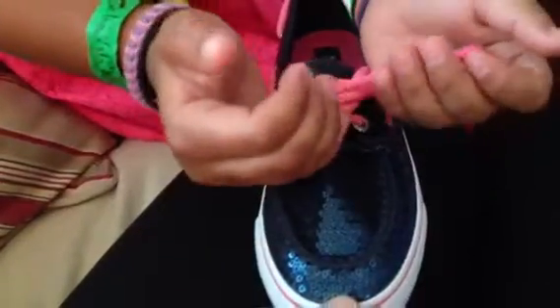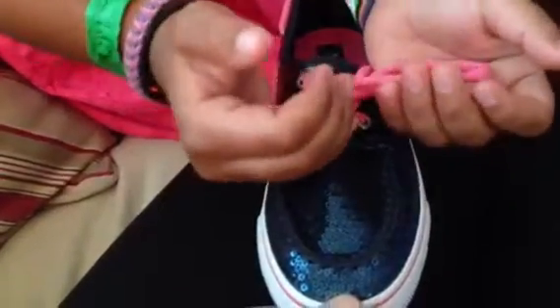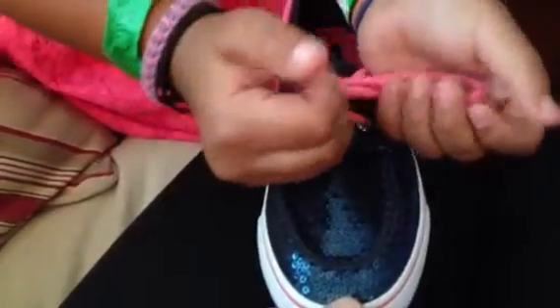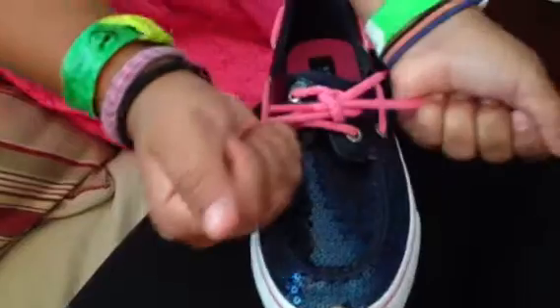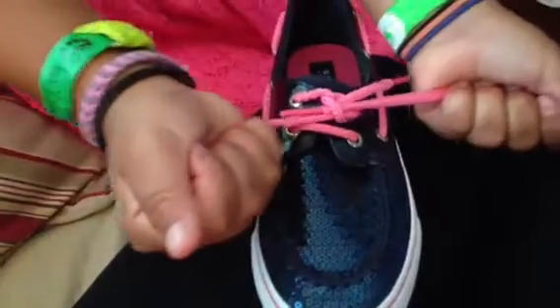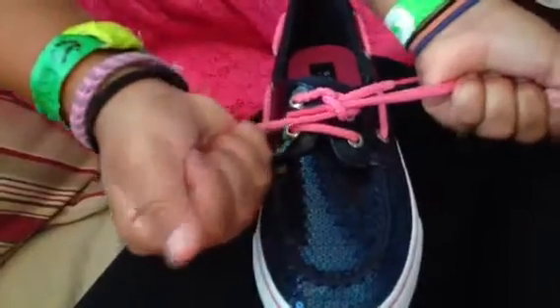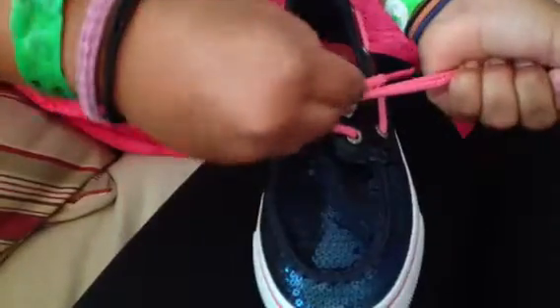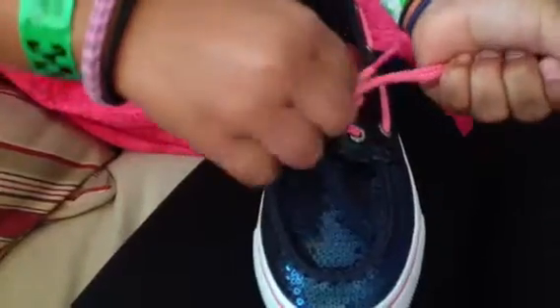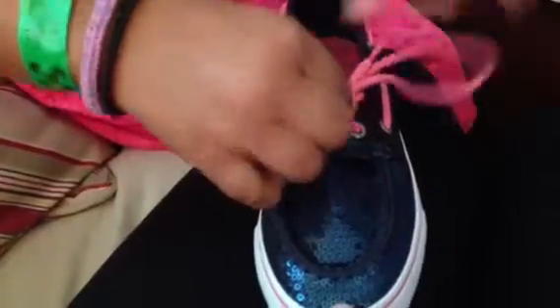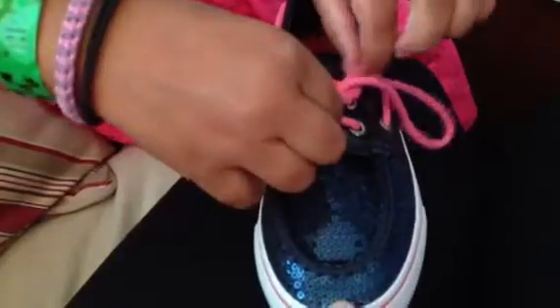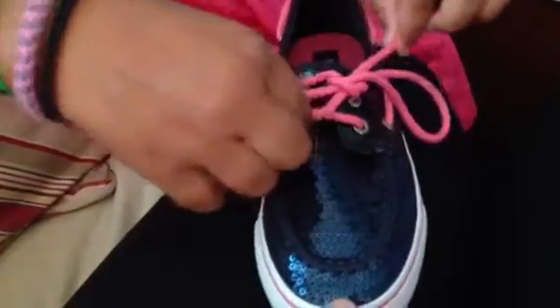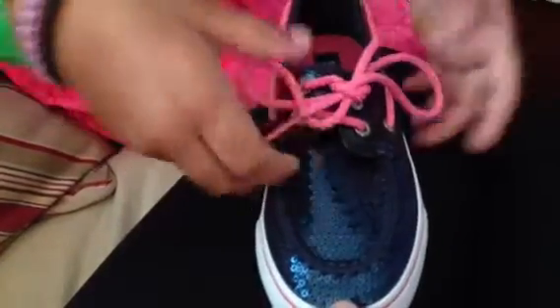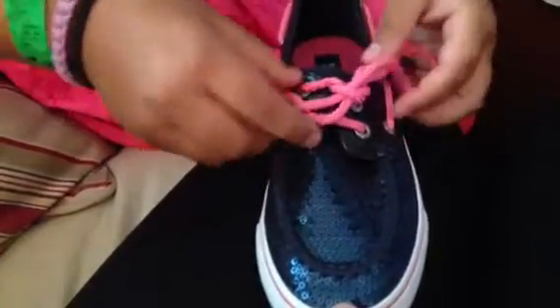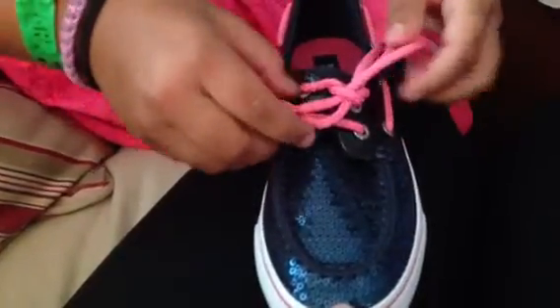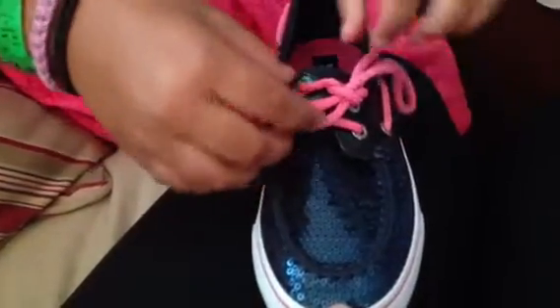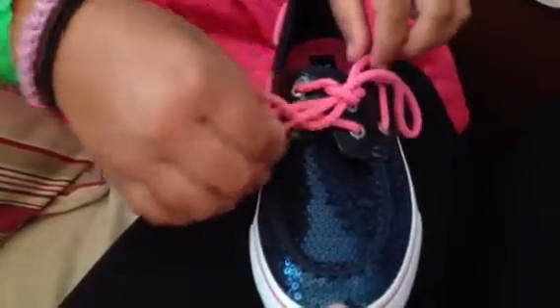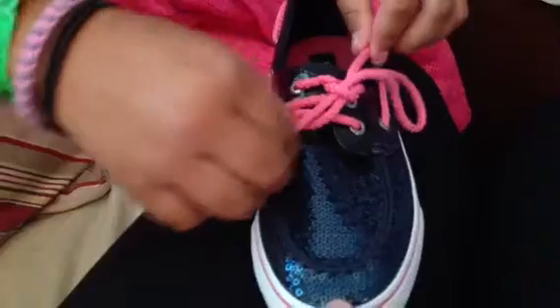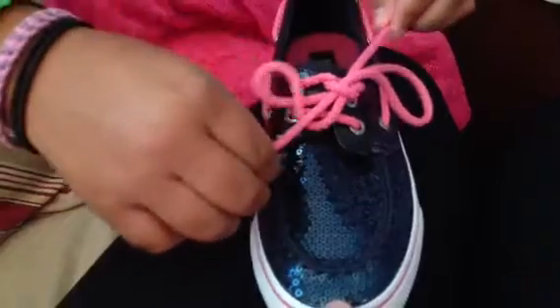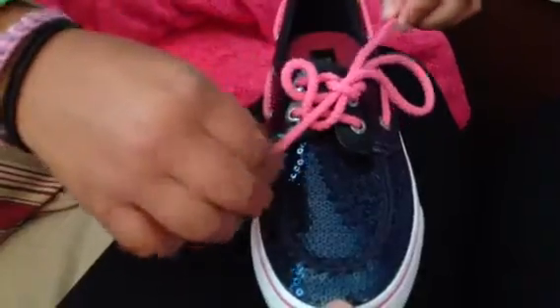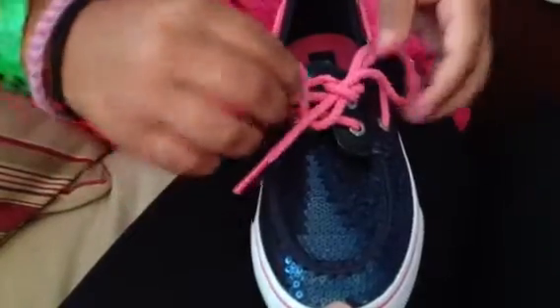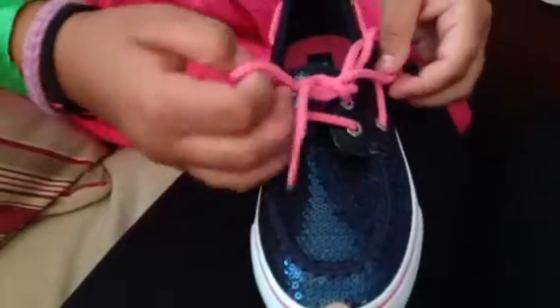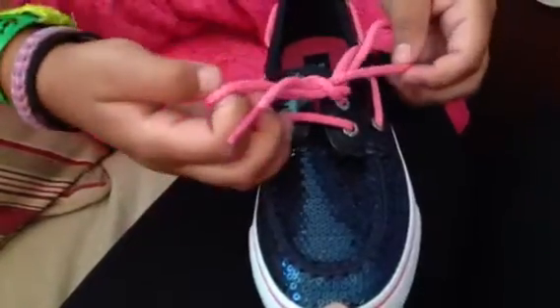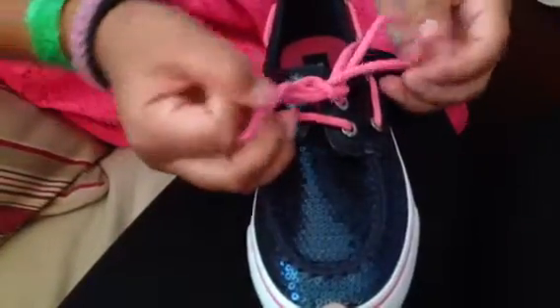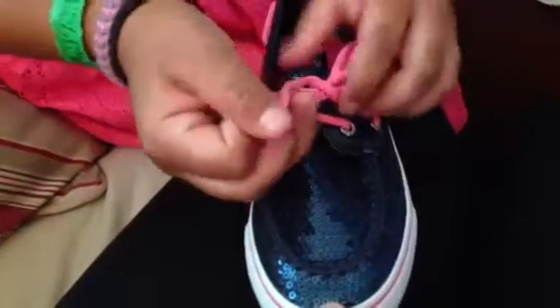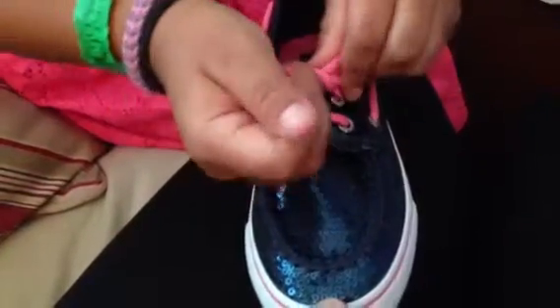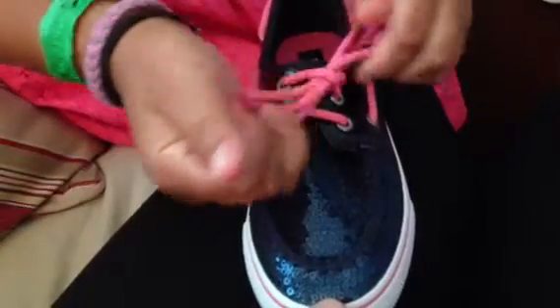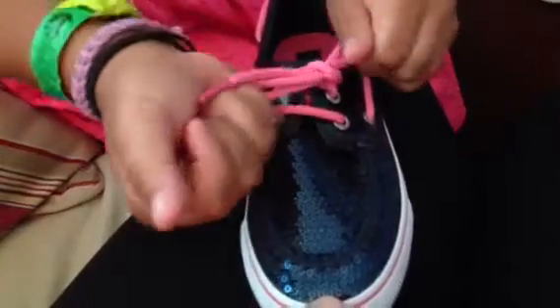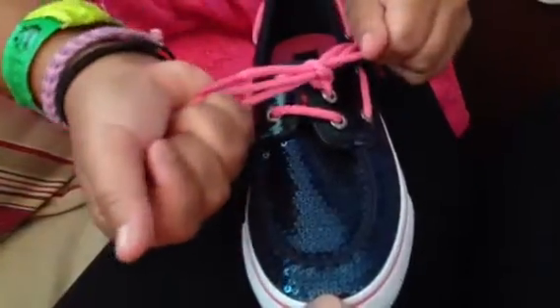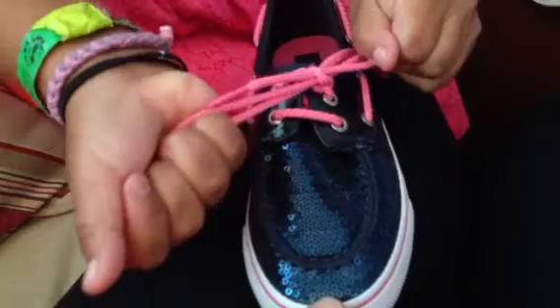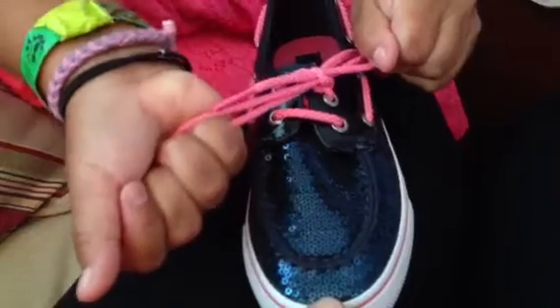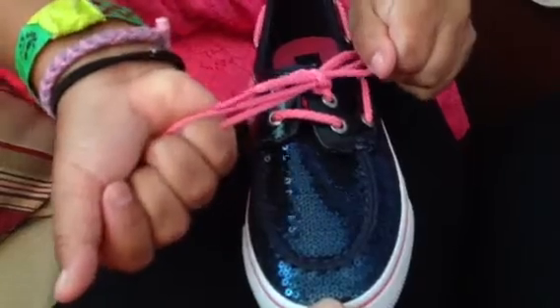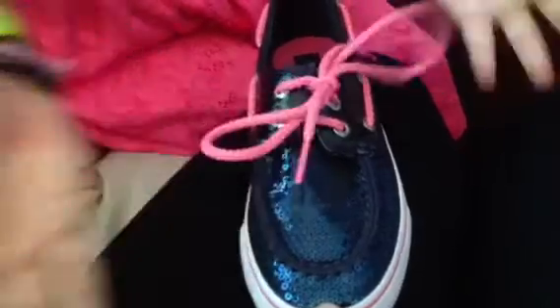You always know you're going to pull it tight. You're smooth. Like that.